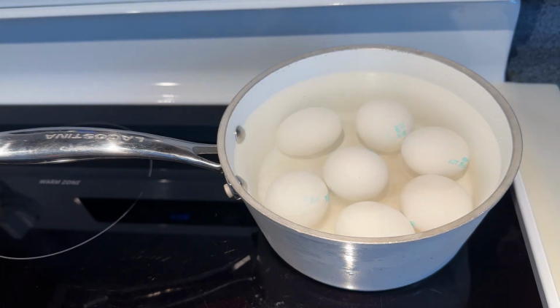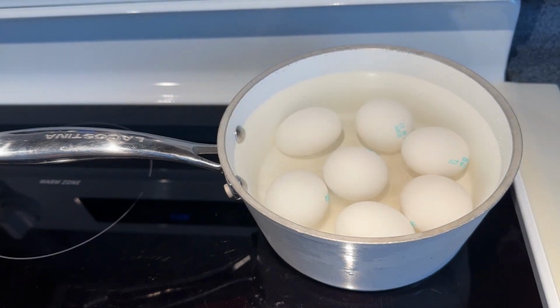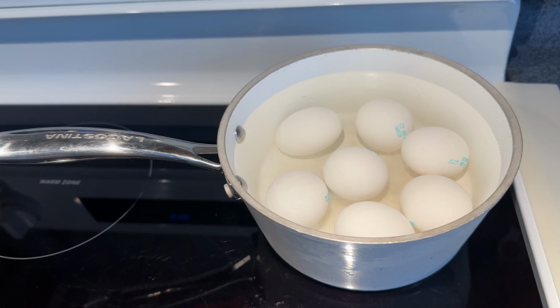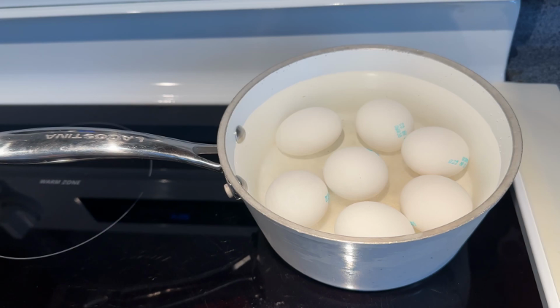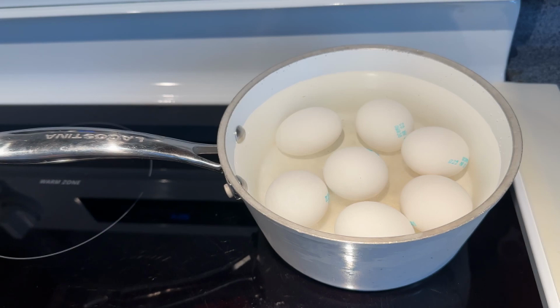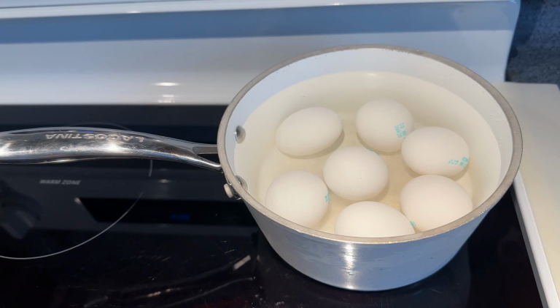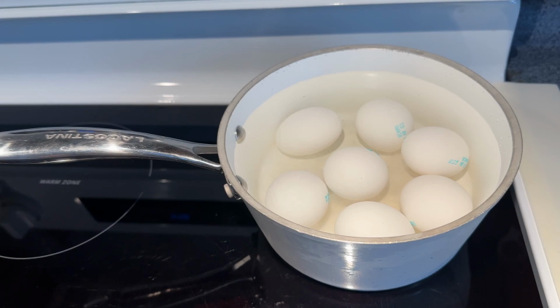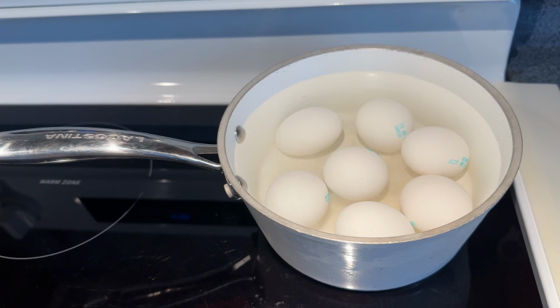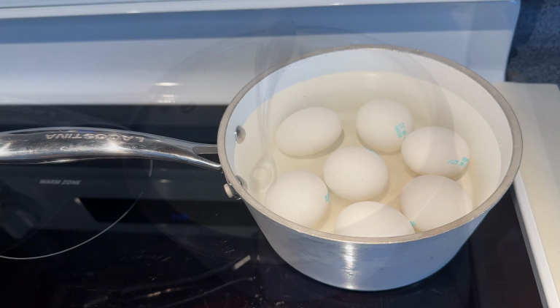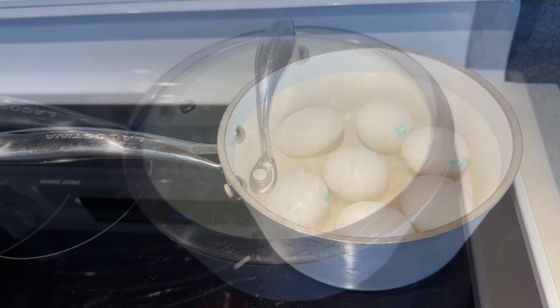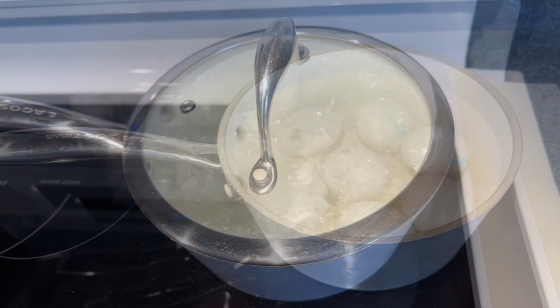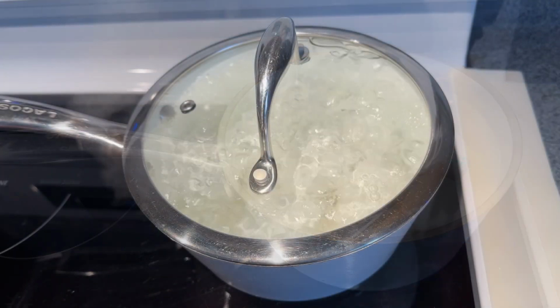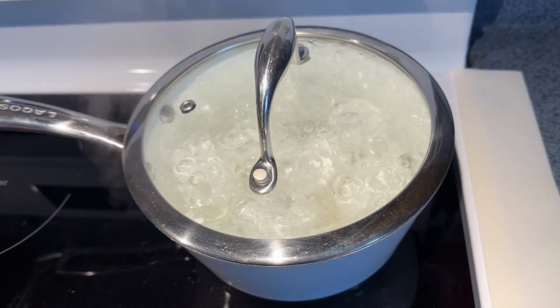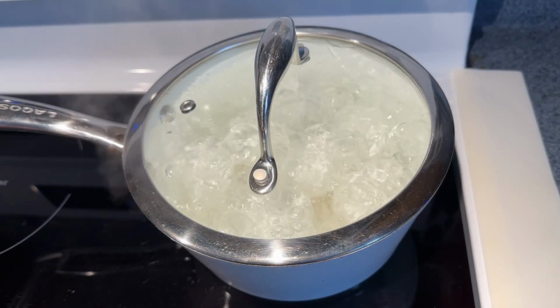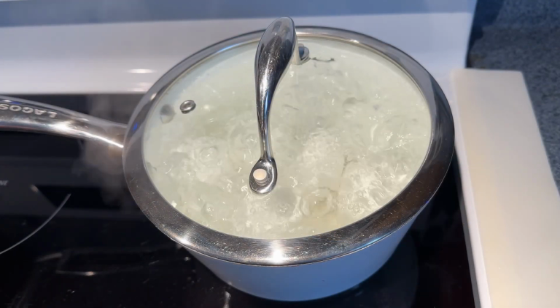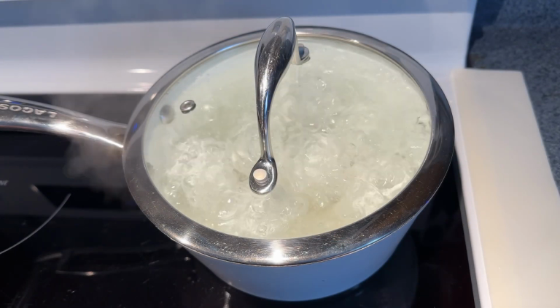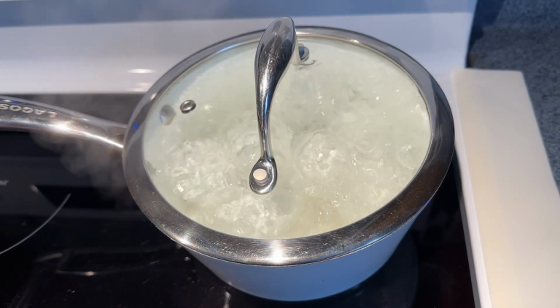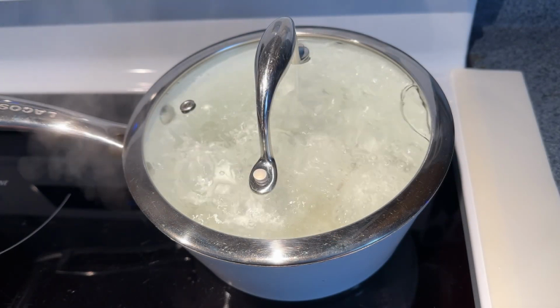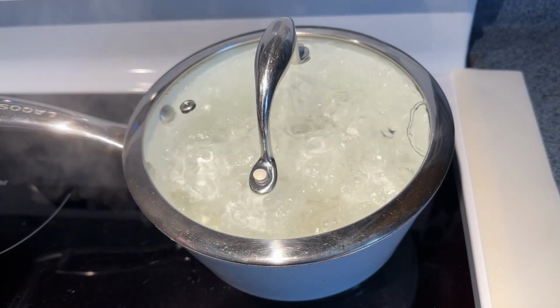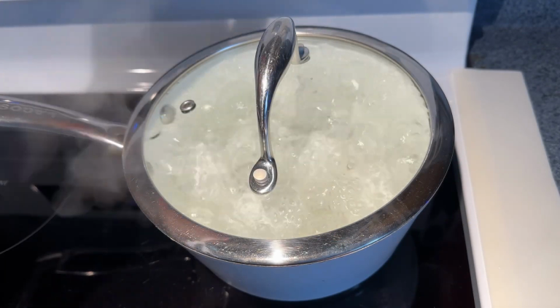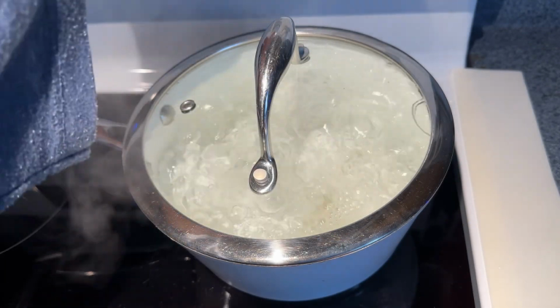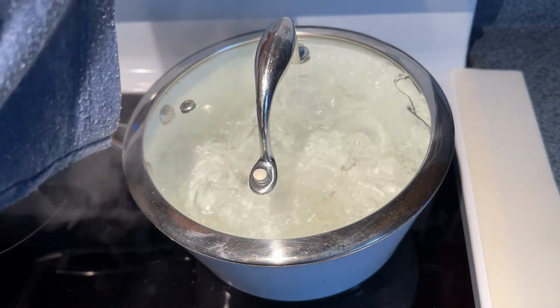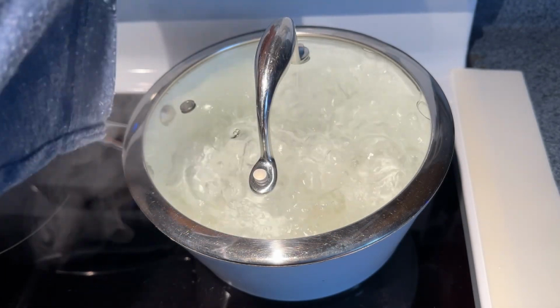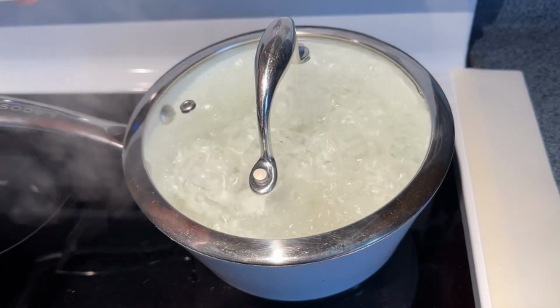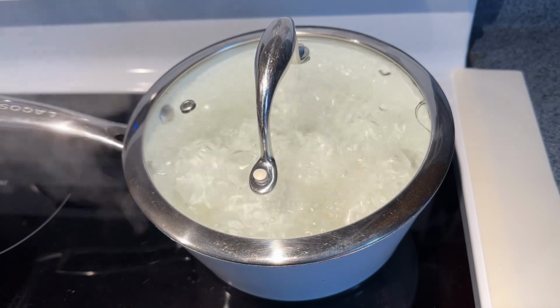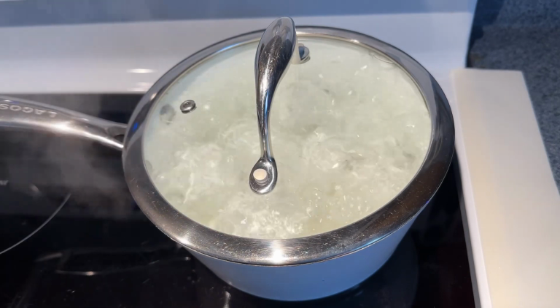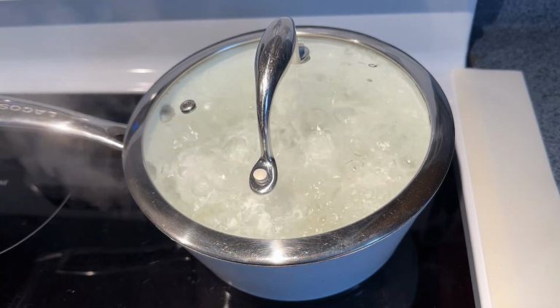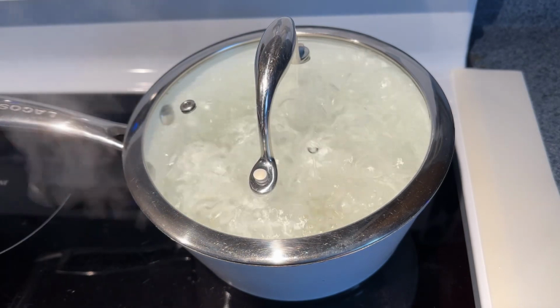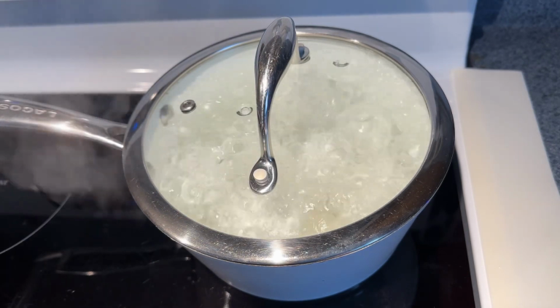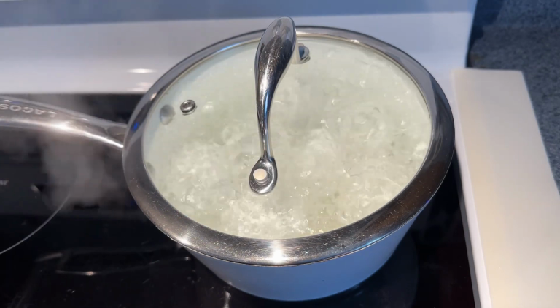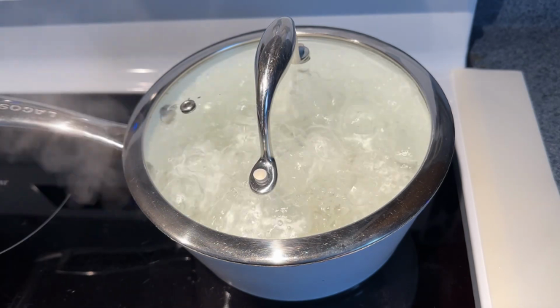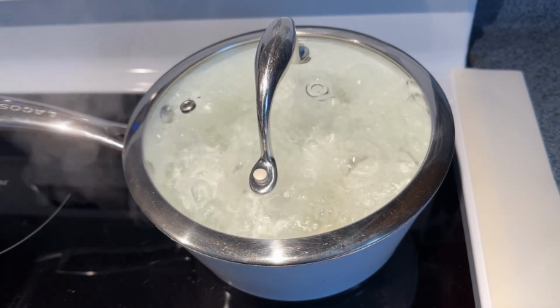Bring the water to a boil. Once the eggs boil, turn off your heat and set your timer for eight minutes.